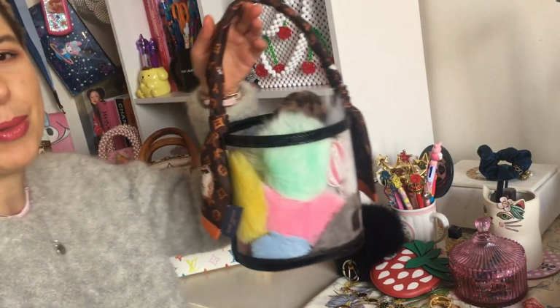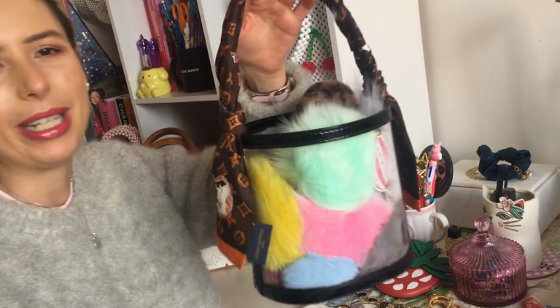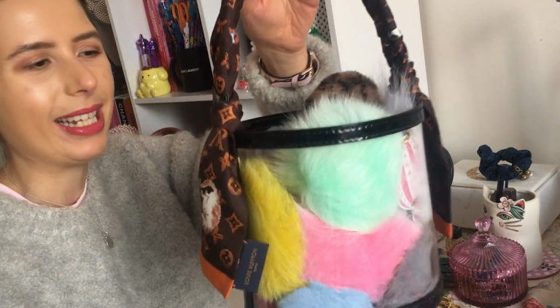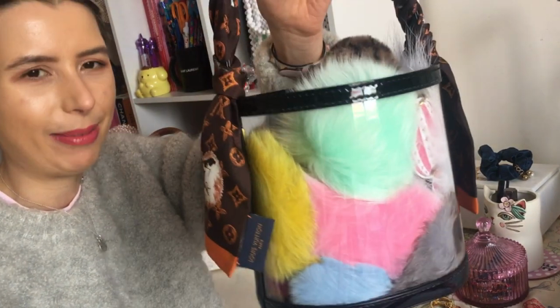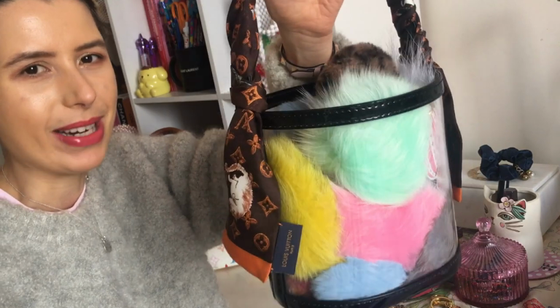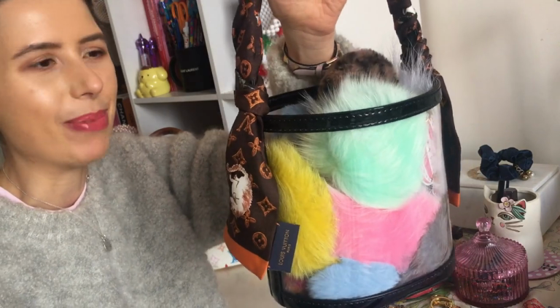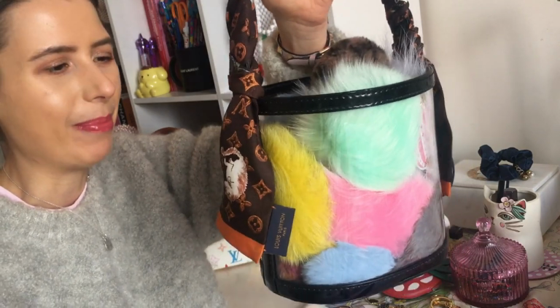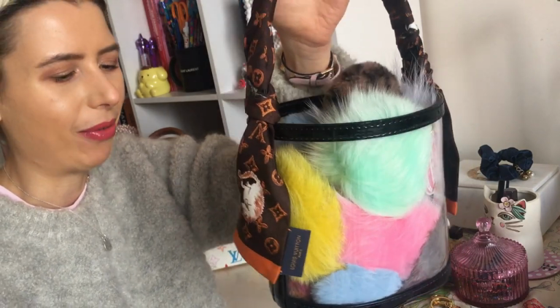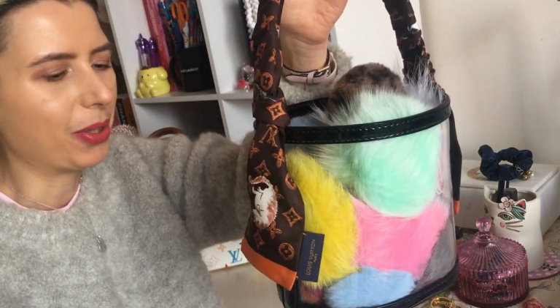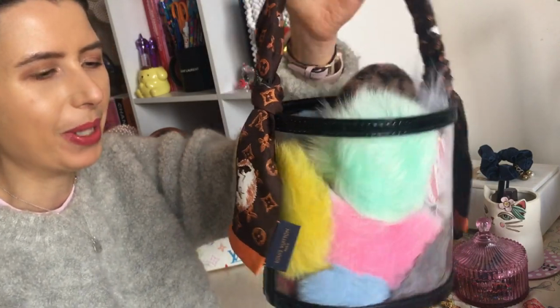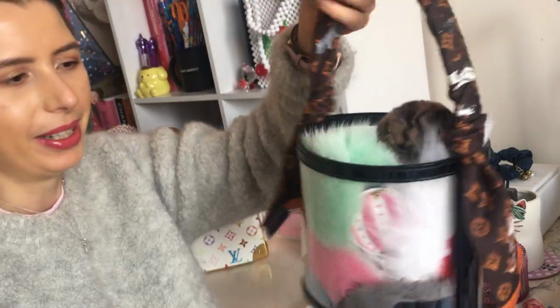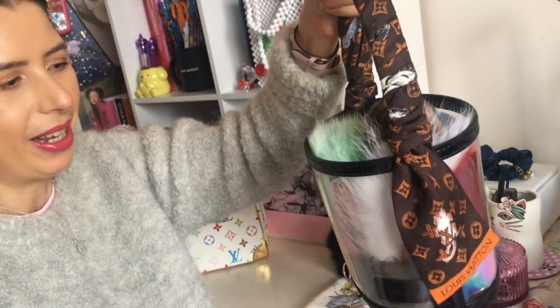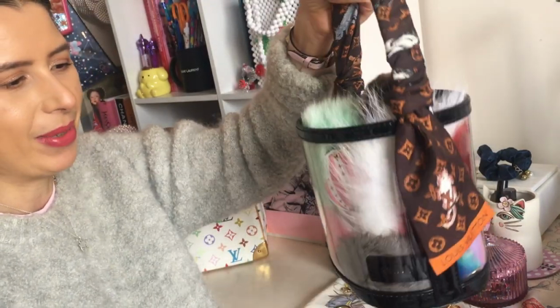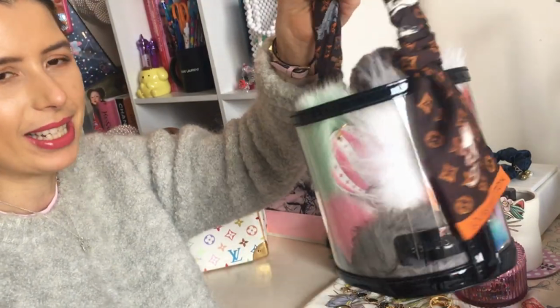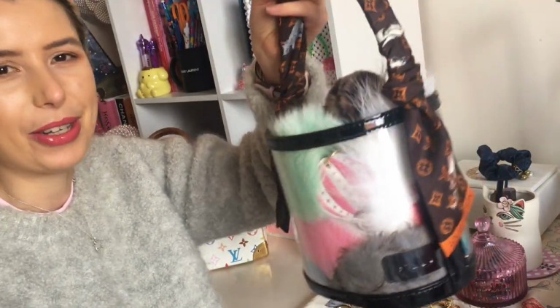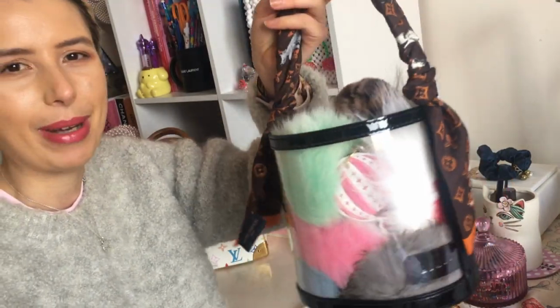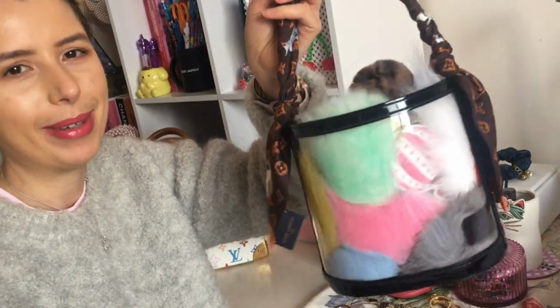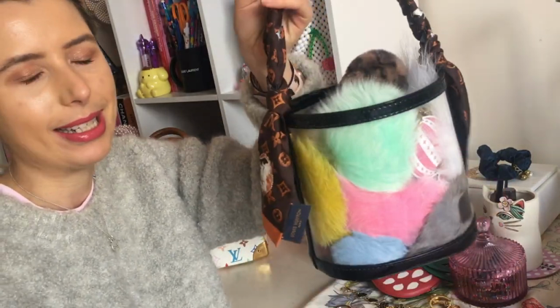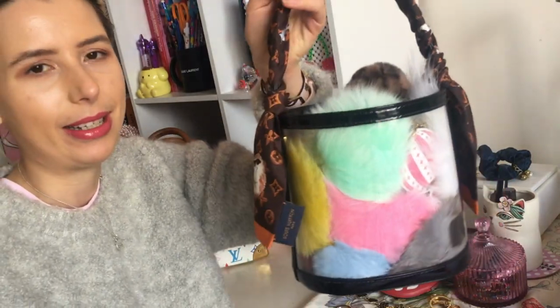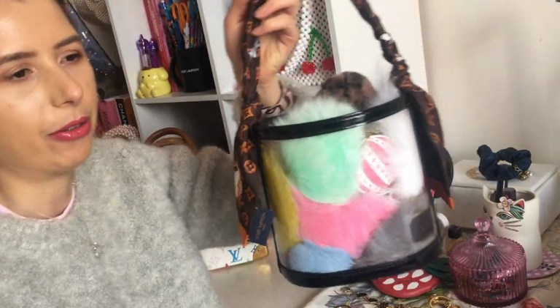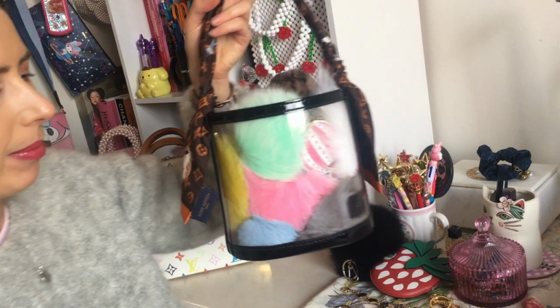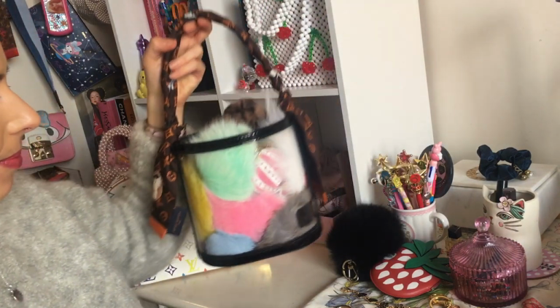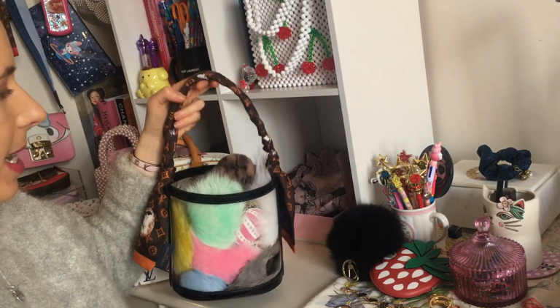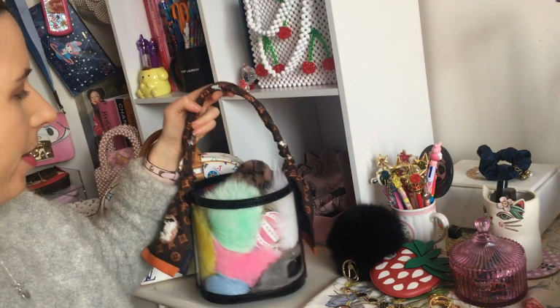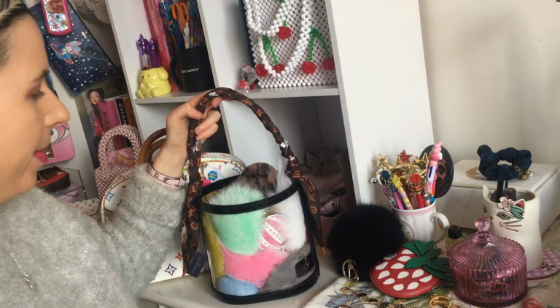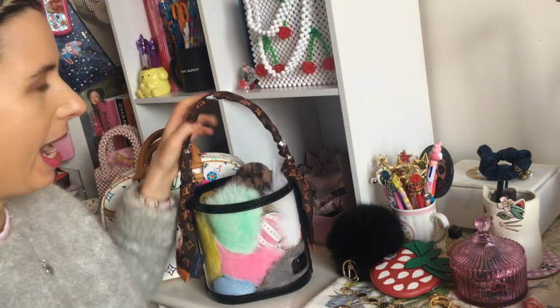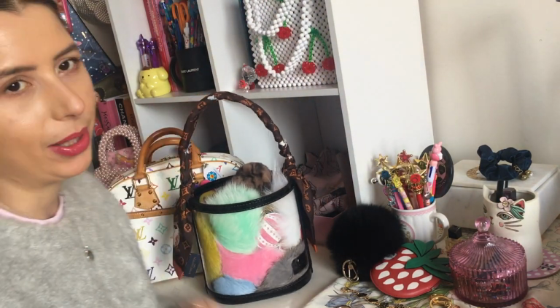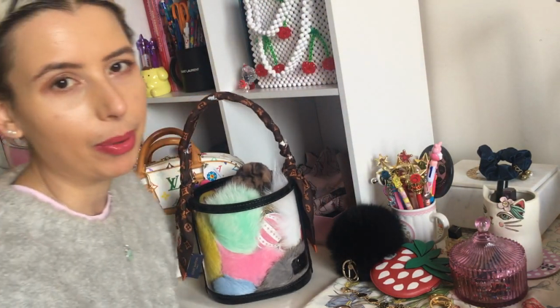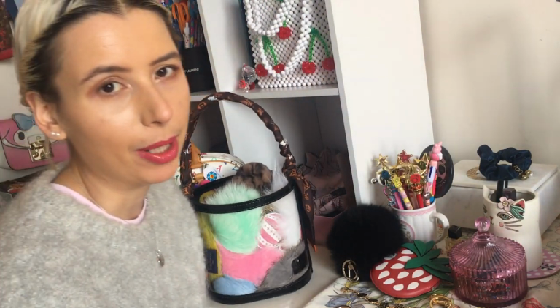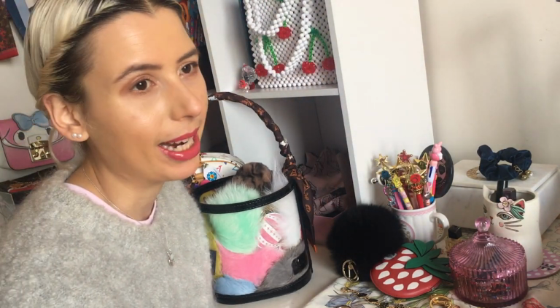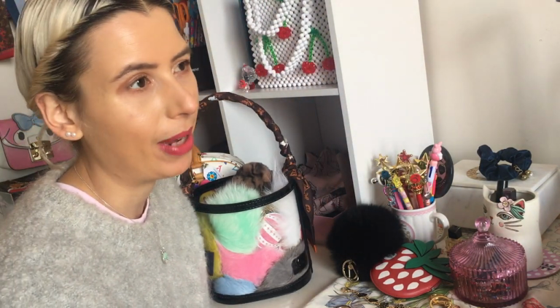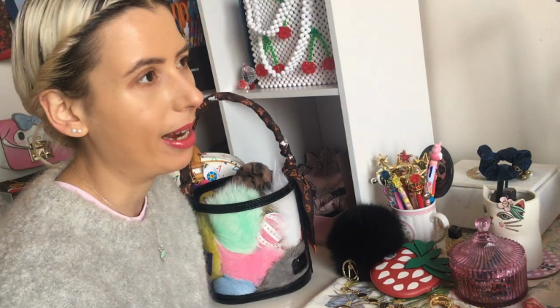I store them all in this PVC bucket bag just because it looks cute in my room and I can just grab and reach for them. I have a lot of pom-poms and I feel like you can never have enough.